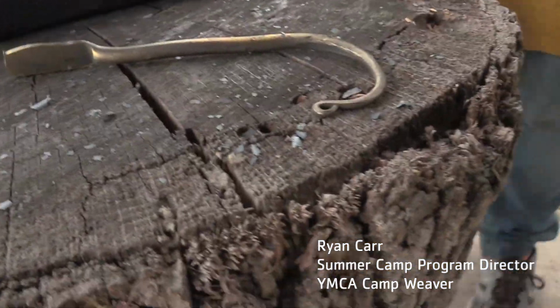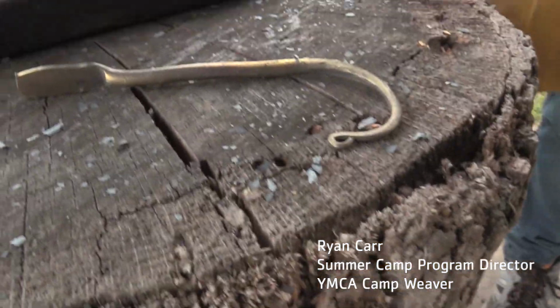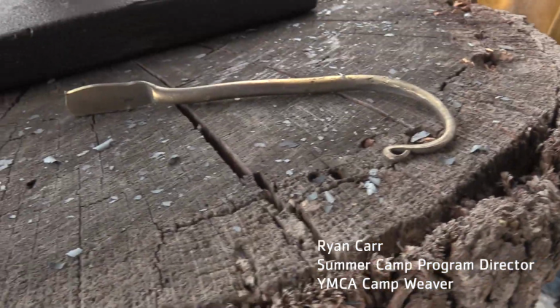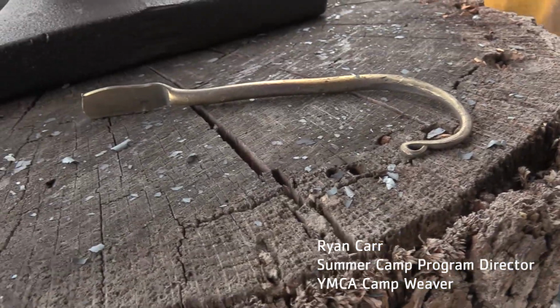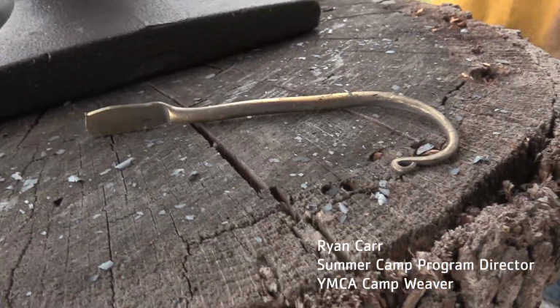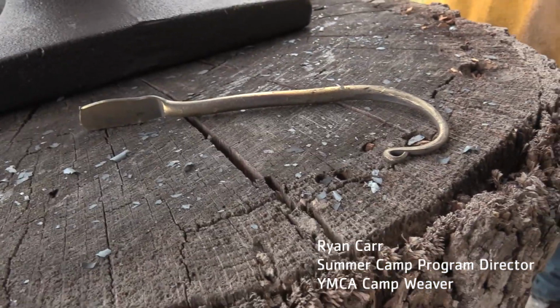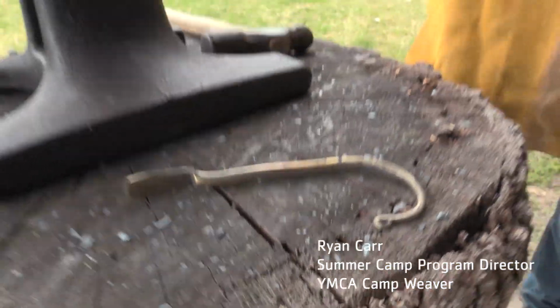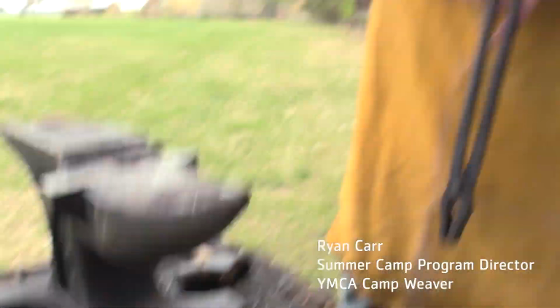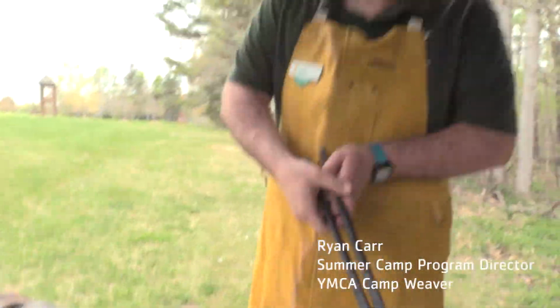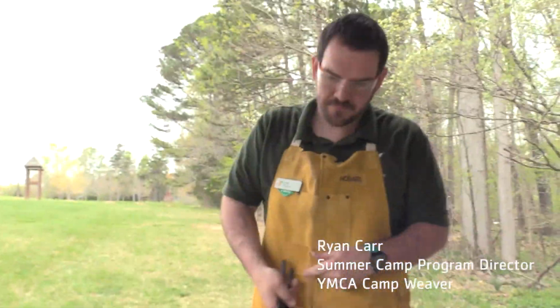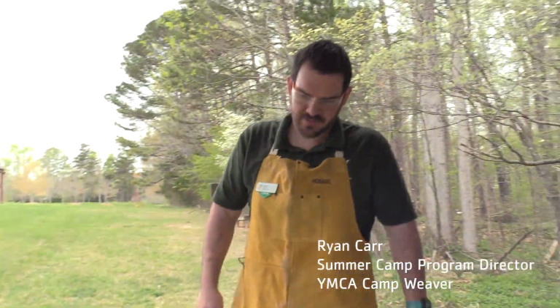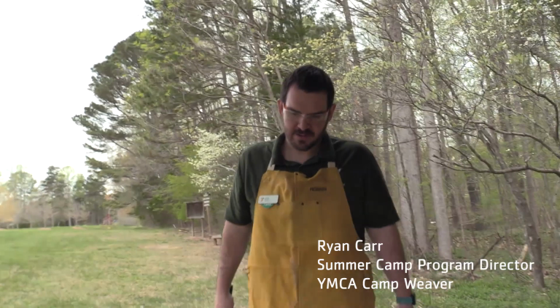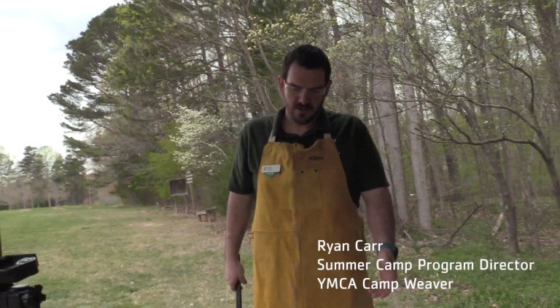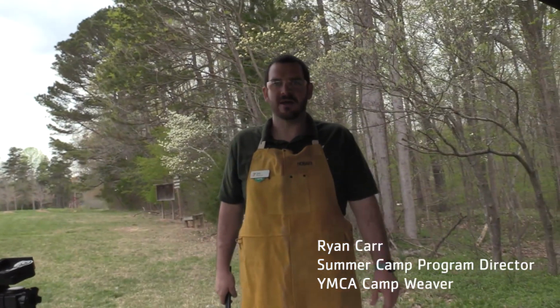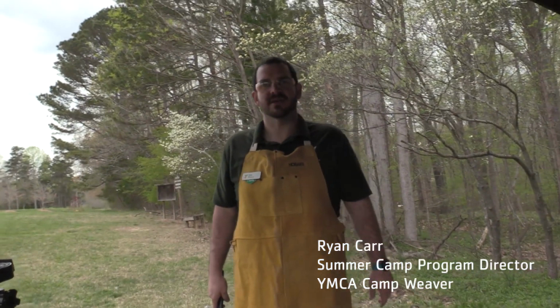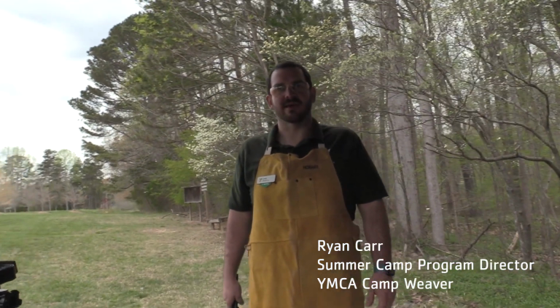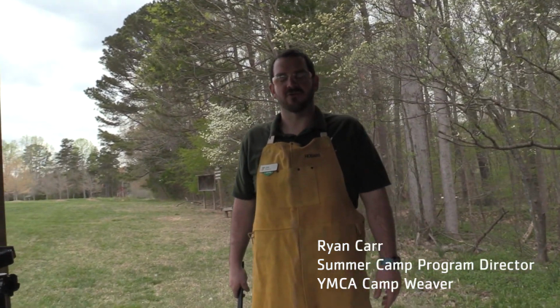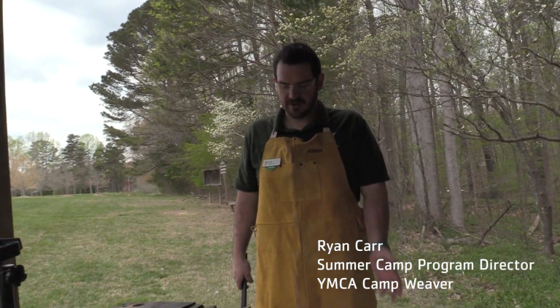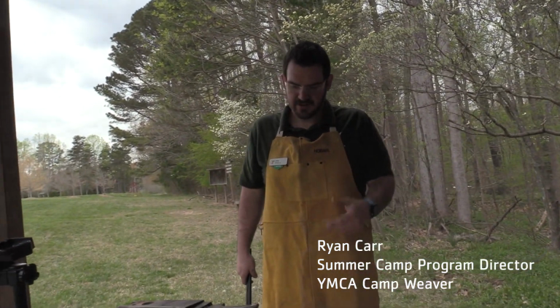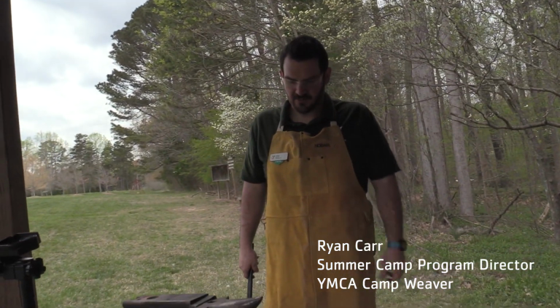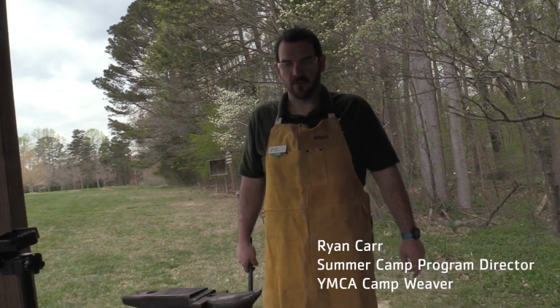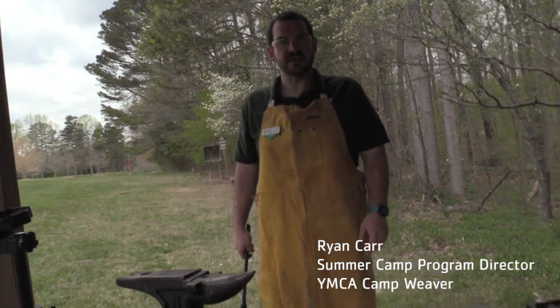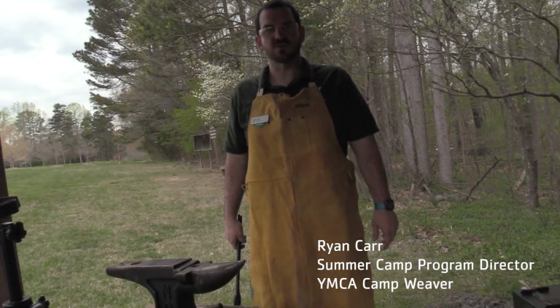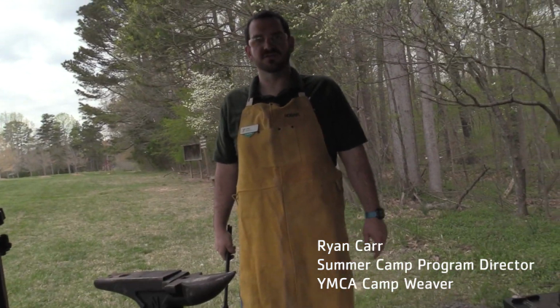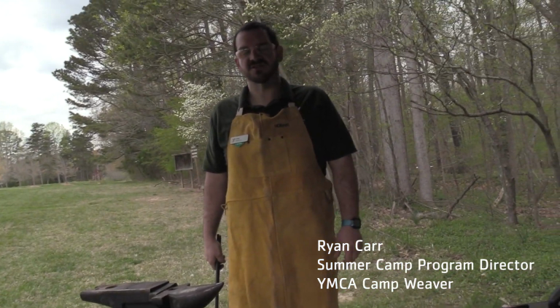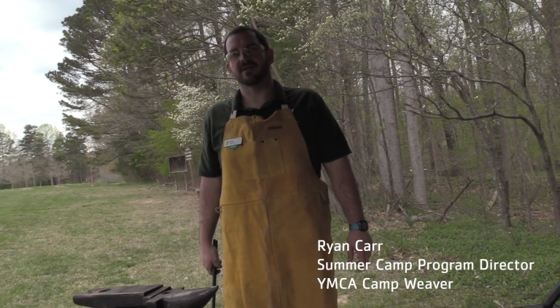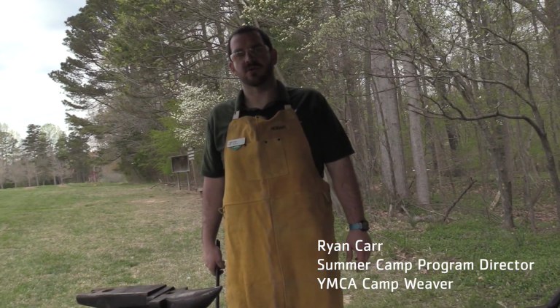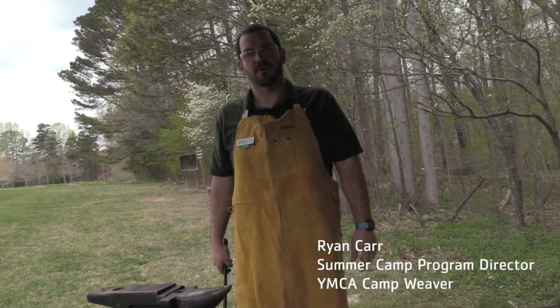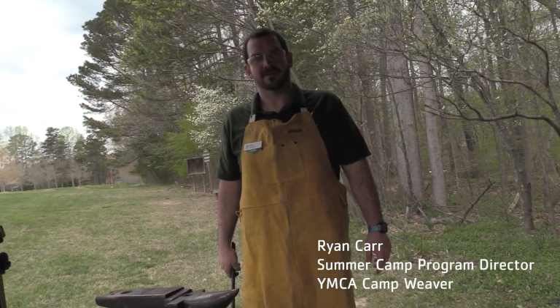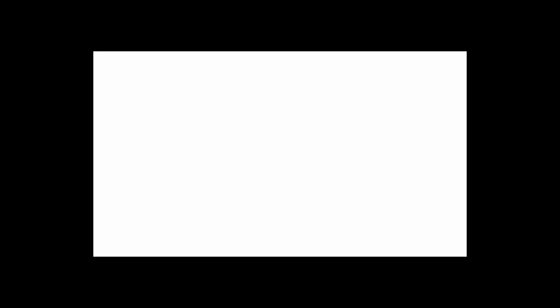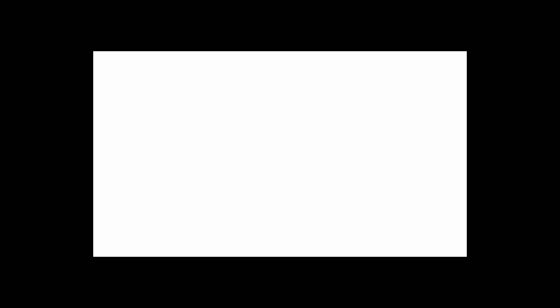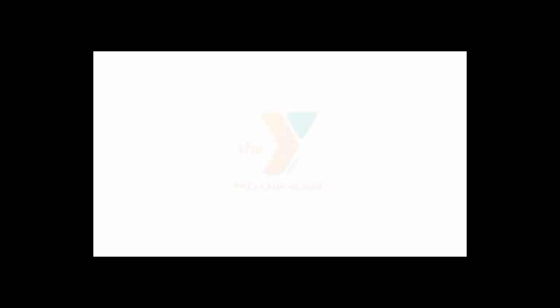And there you have it — our very own custom YMCA Camp Weaver hook, ready for keys, tools, or just about anything that you want to throw at it.